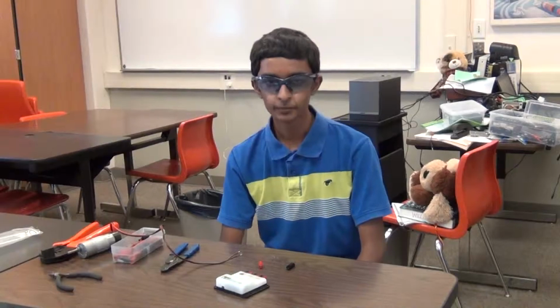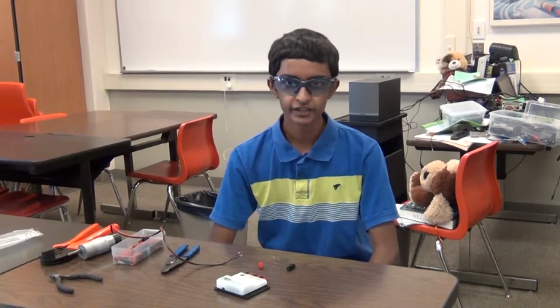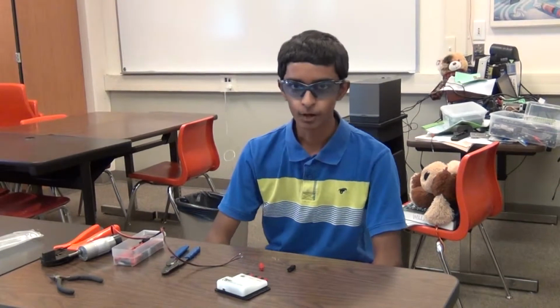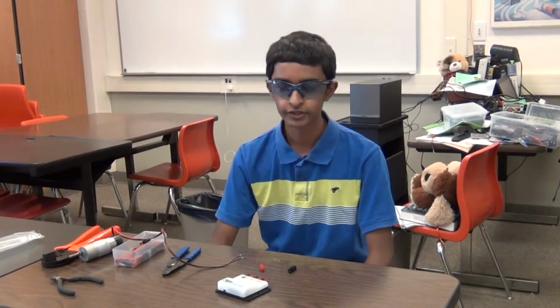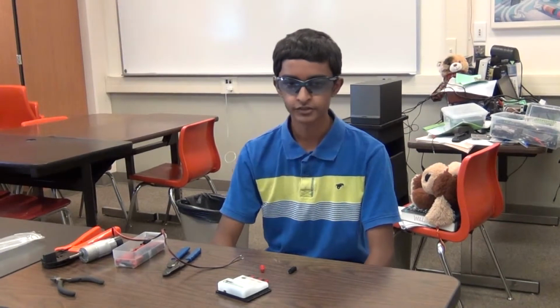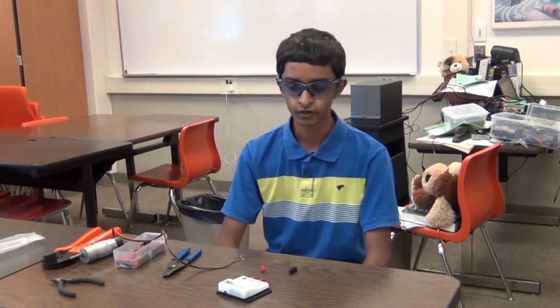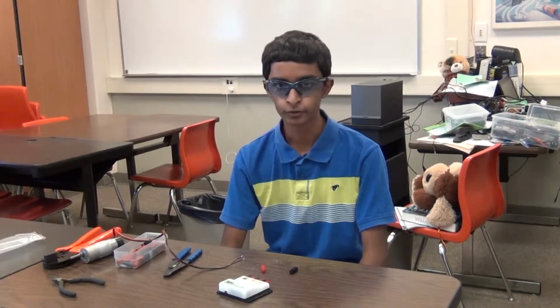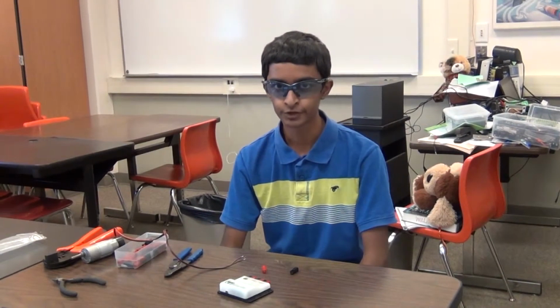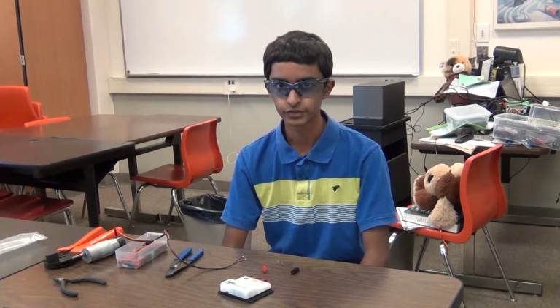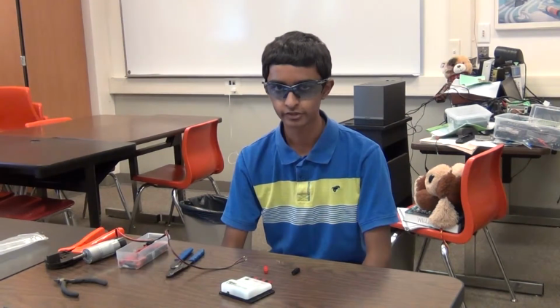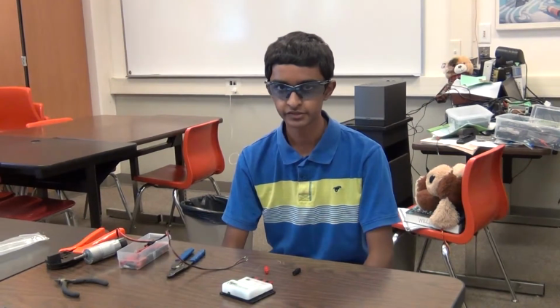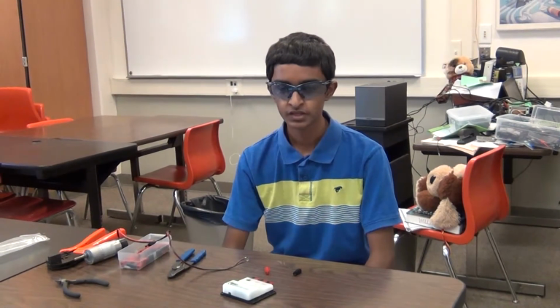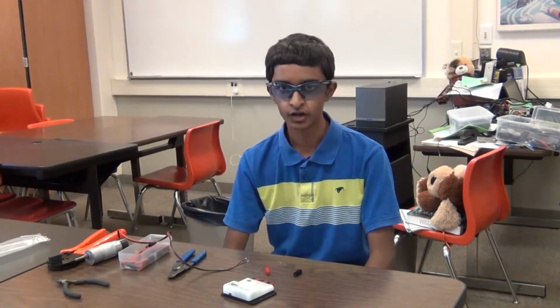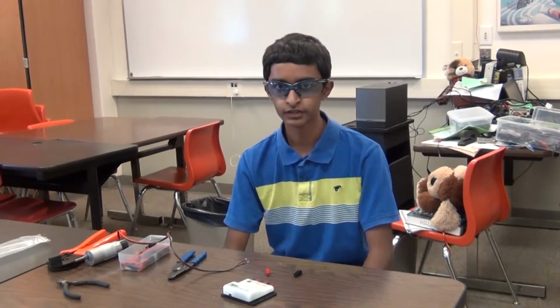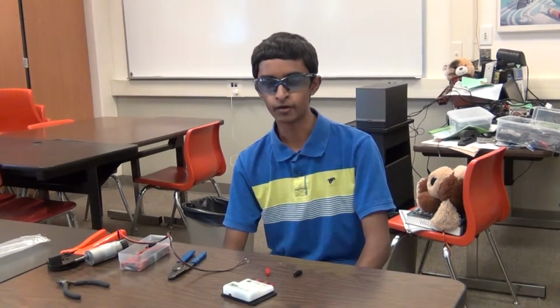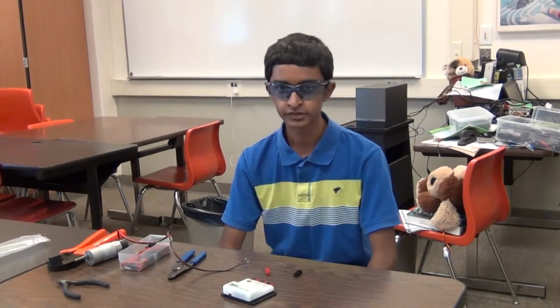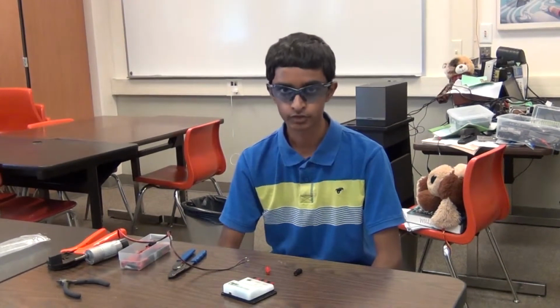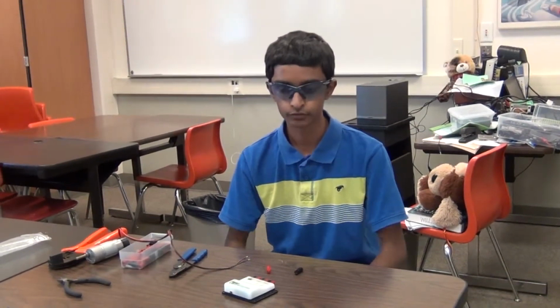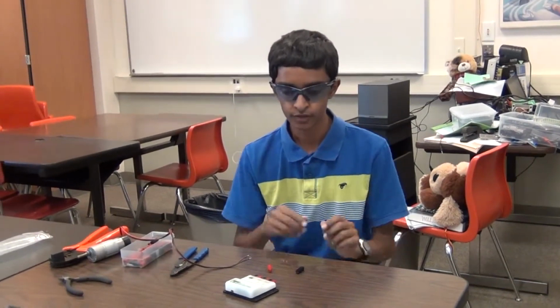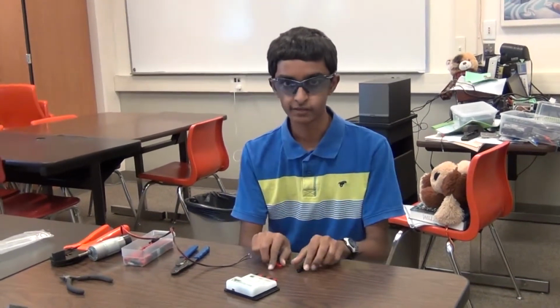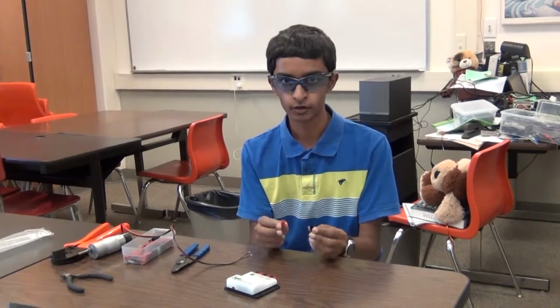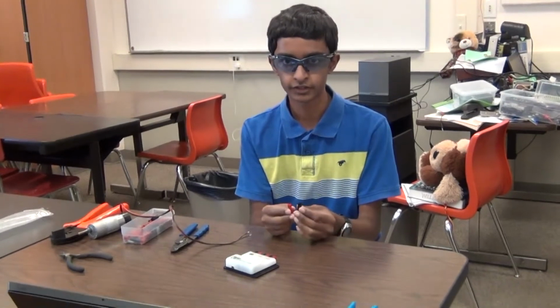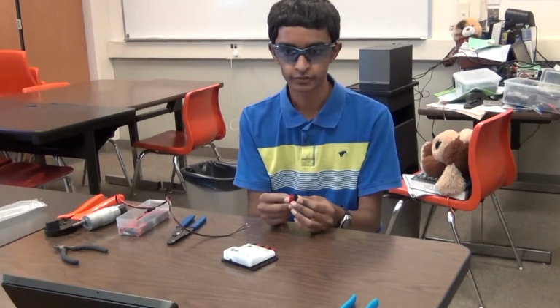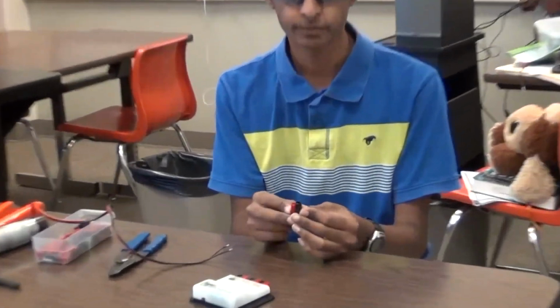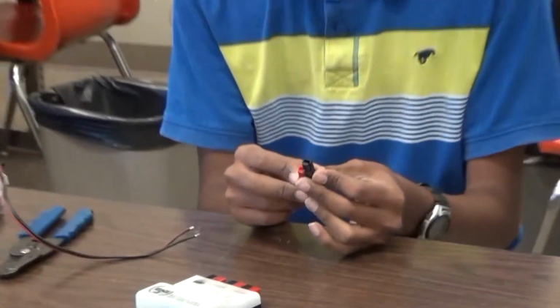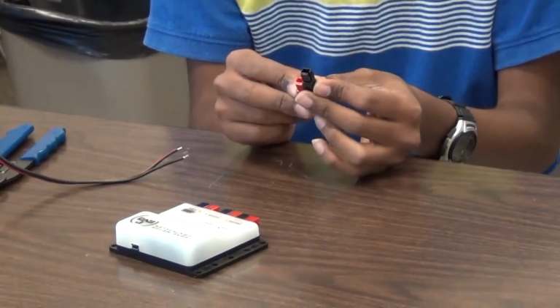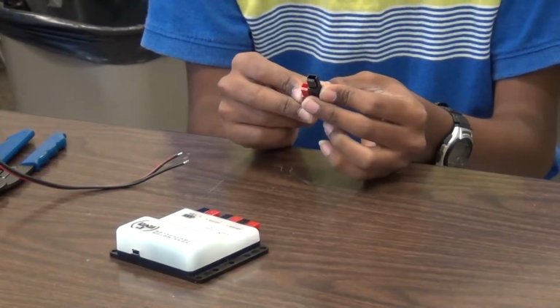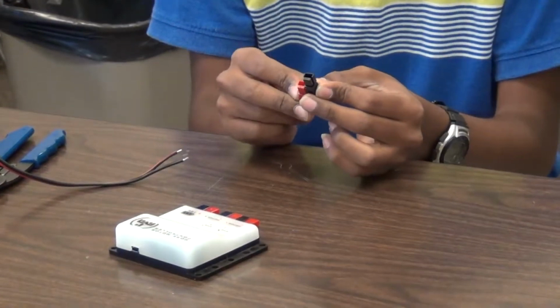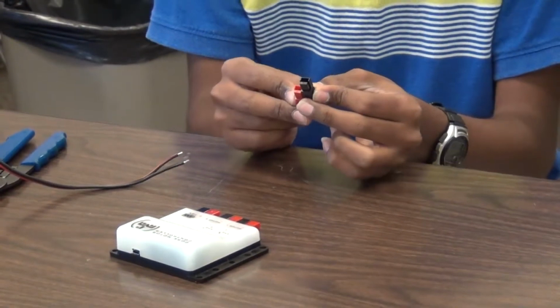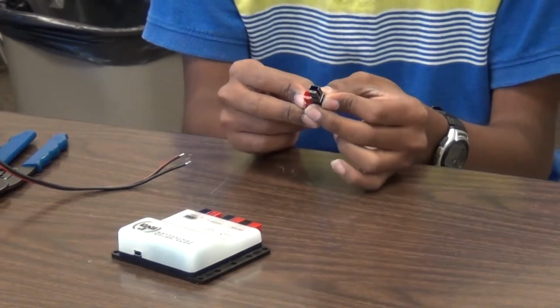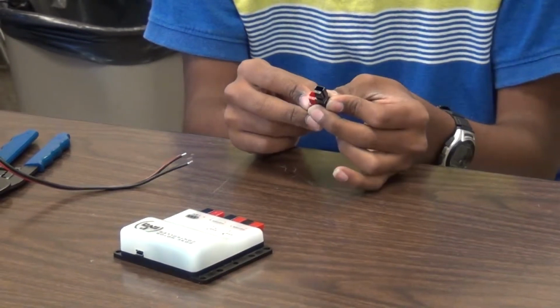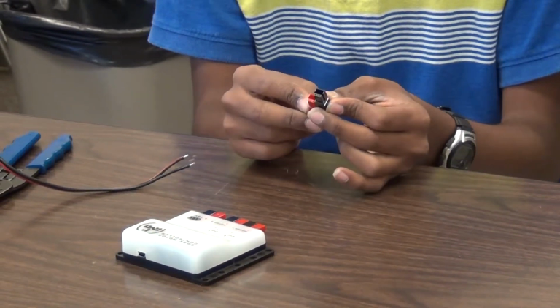Crimping and AndyMark PowerPole connectors are an important part of this year's hardware changes. All of the power this year is transferred through AndyMark PowerPole connectors on the robot. The faulty, flimsy Tetrix connectors of the past are now gone.